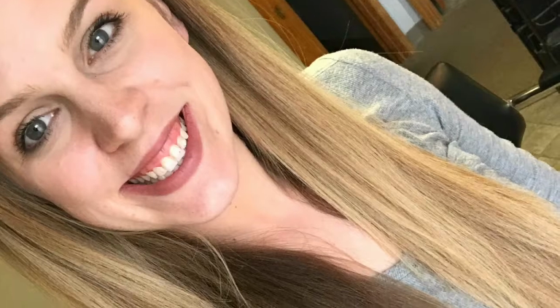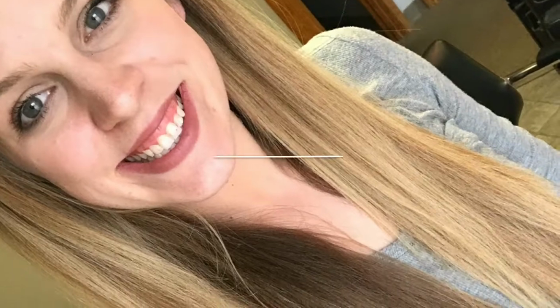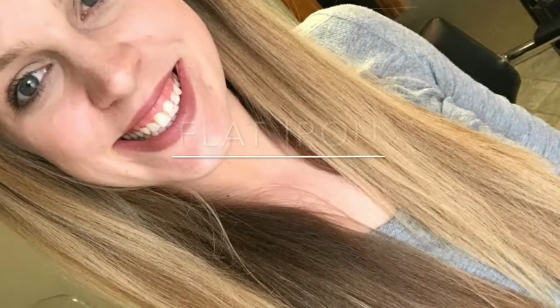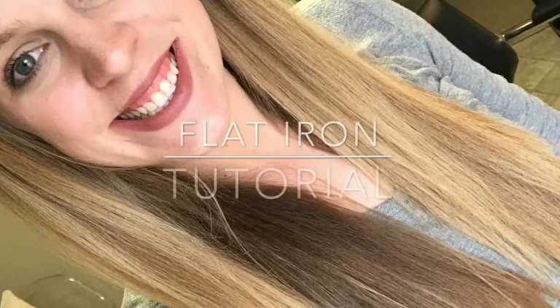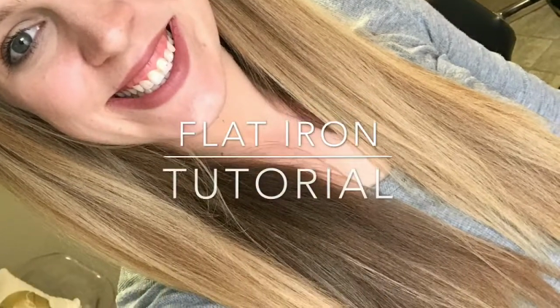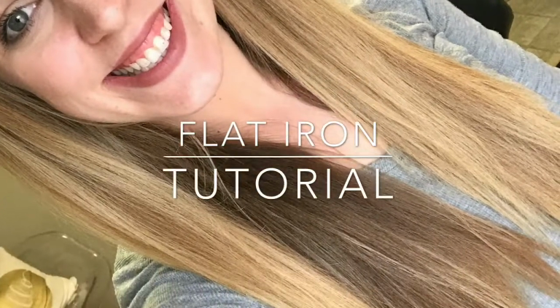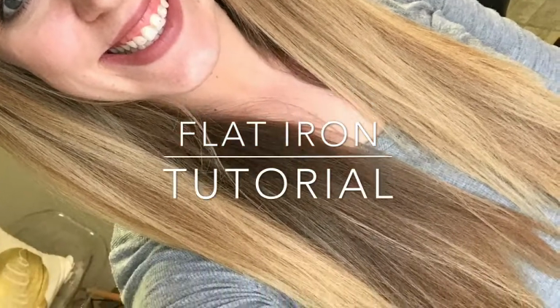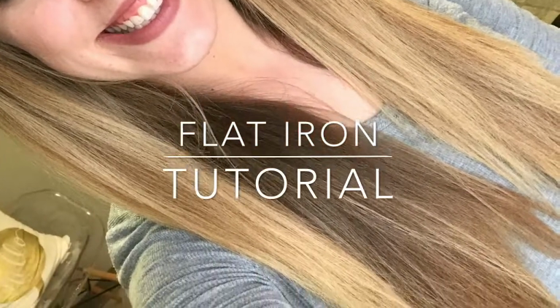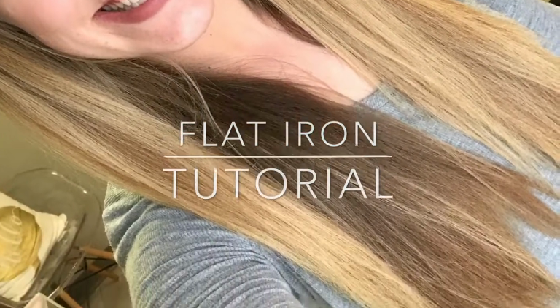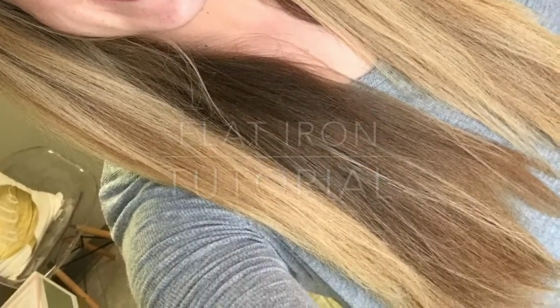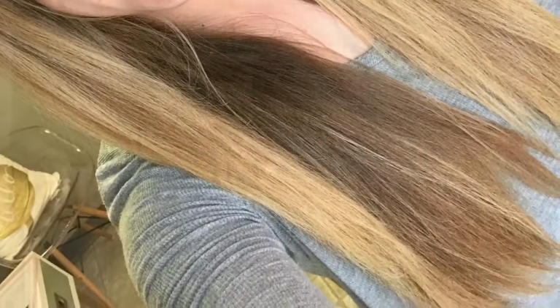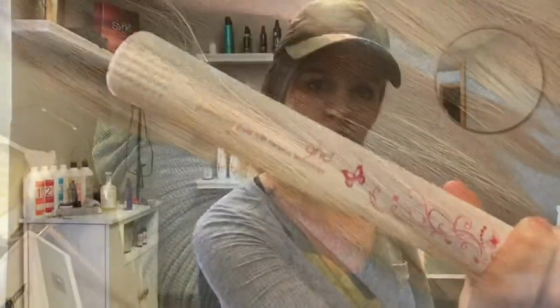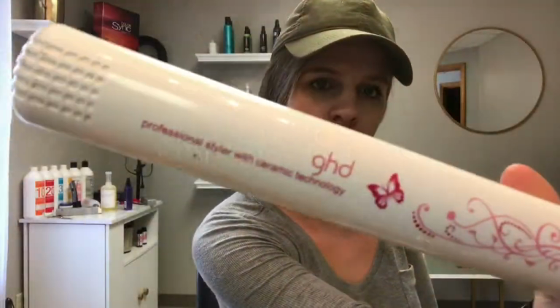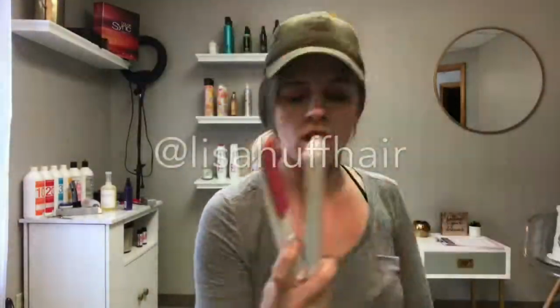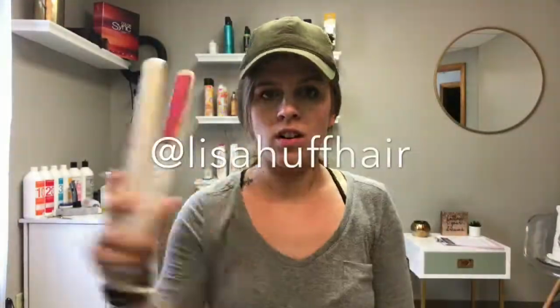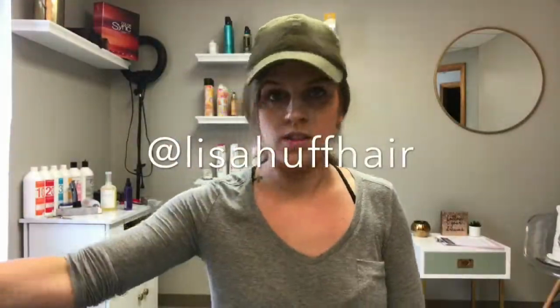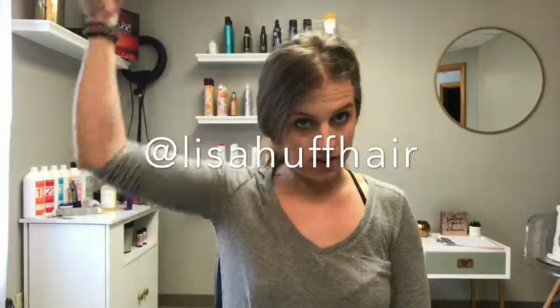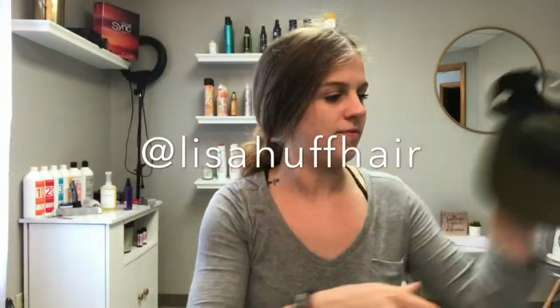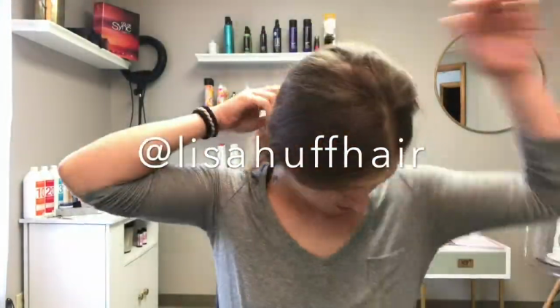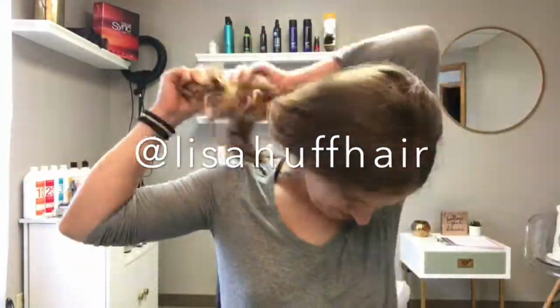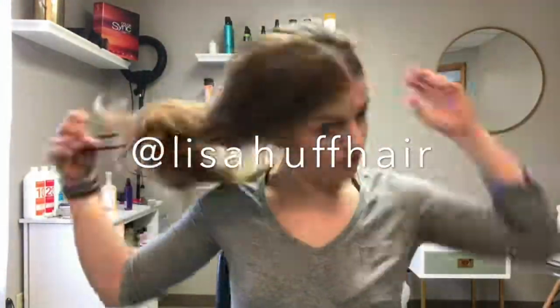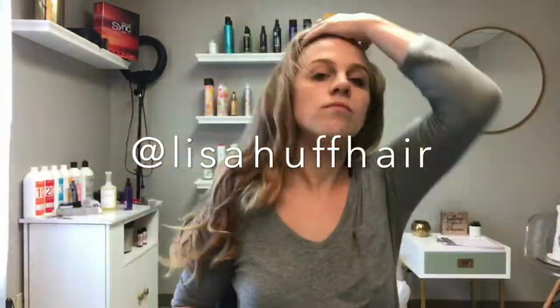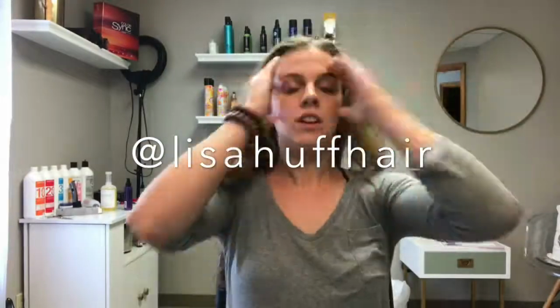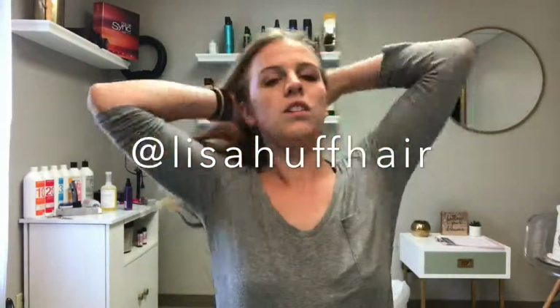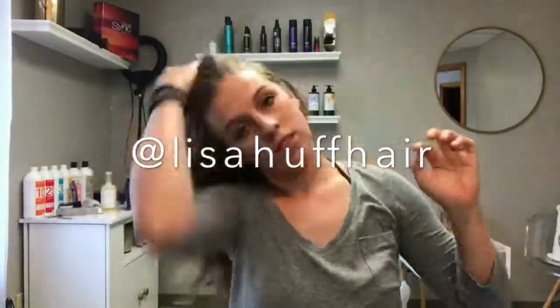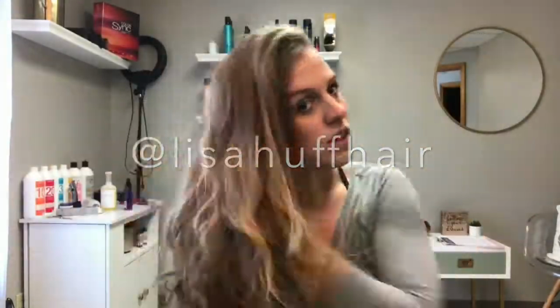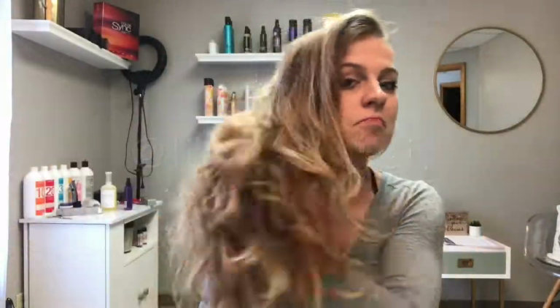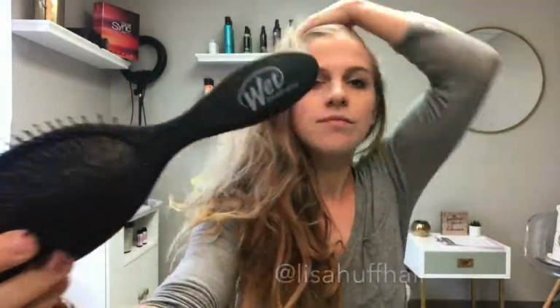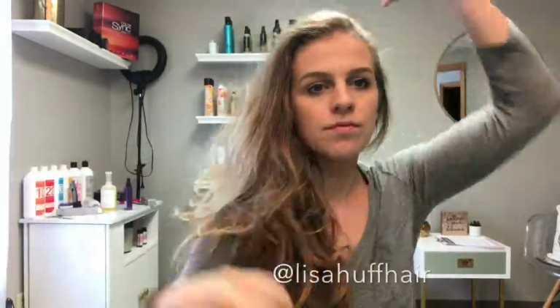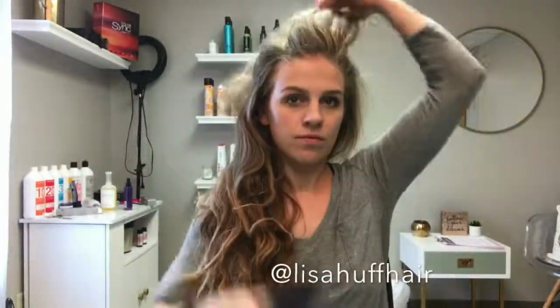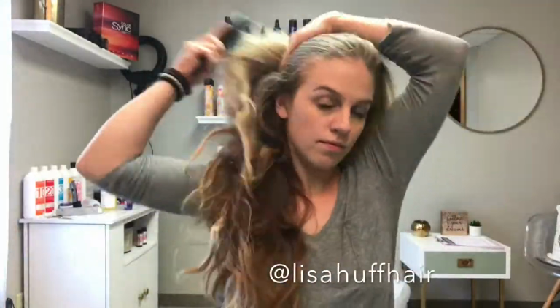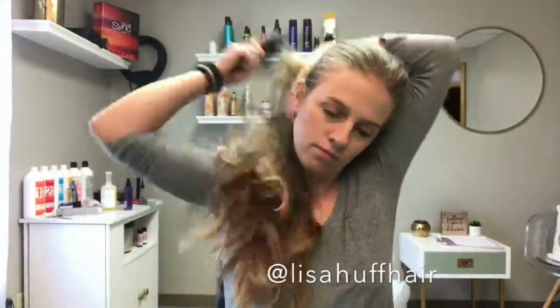Hi guys, happy Tuesday! Today I have a tutorial on how I straighten my hair for you. Flat ironing your hair is pretty self-explanatory, but I do want to share just a few tips, tricks, and products I find to achieve the best results.